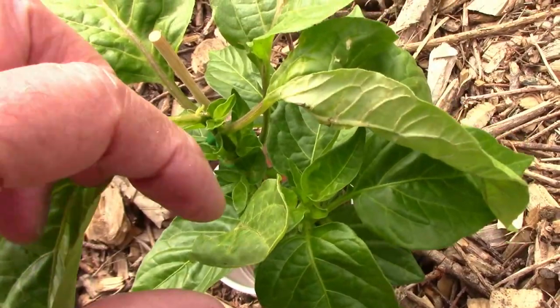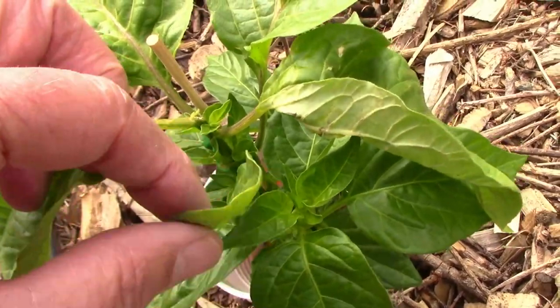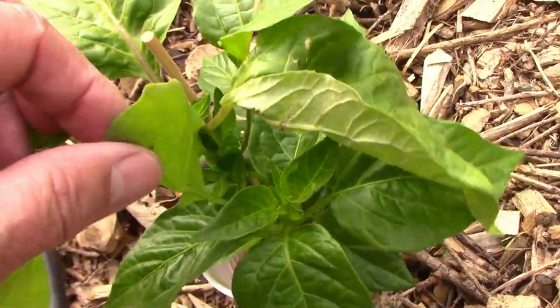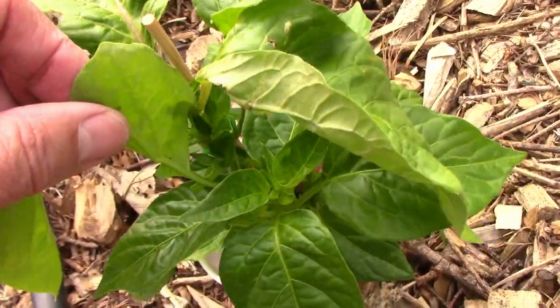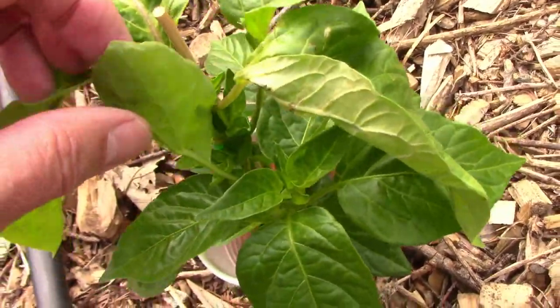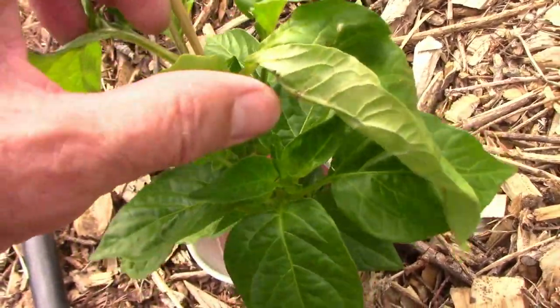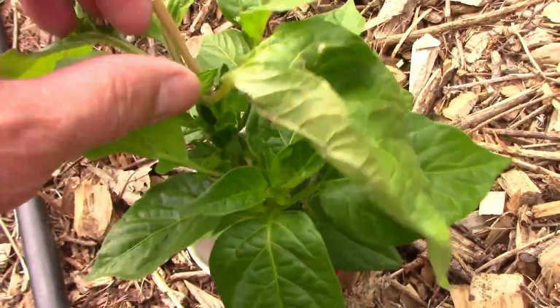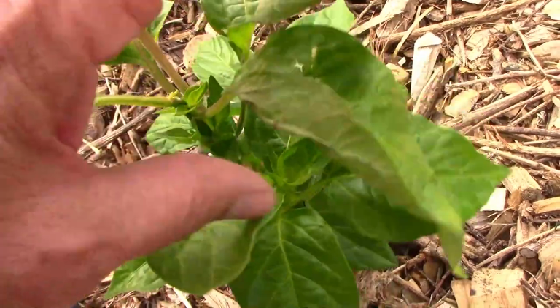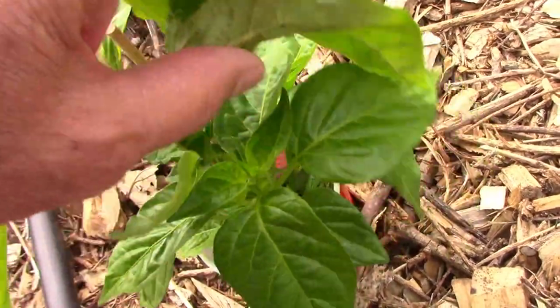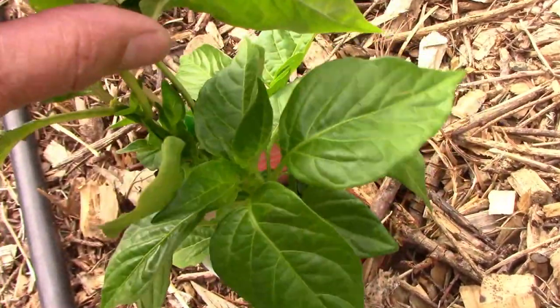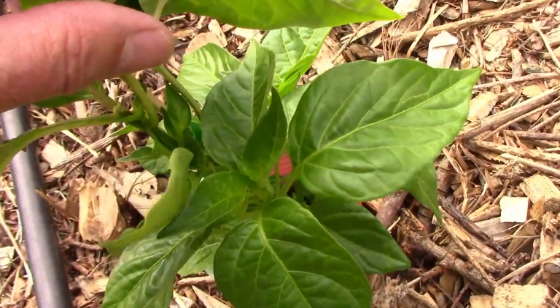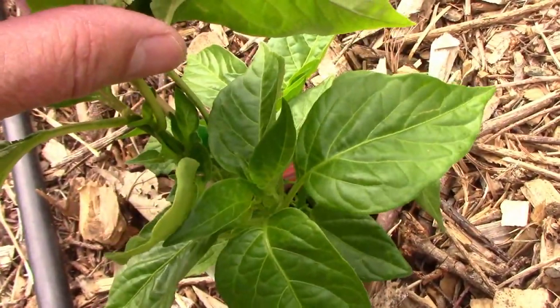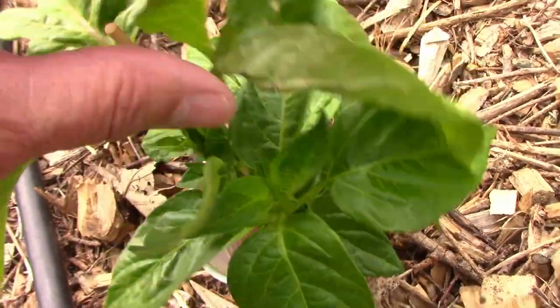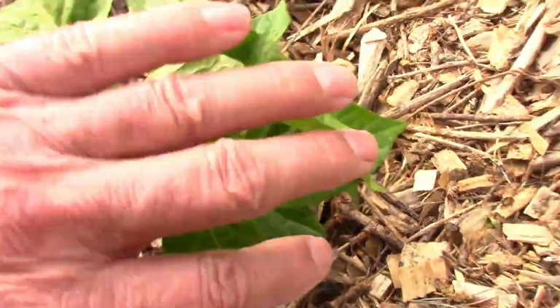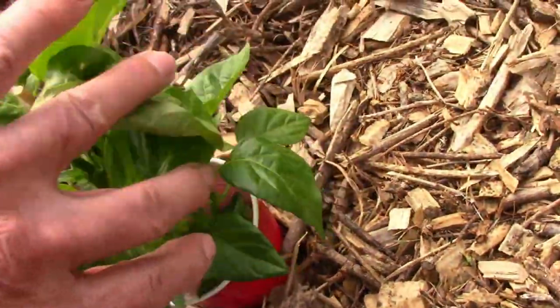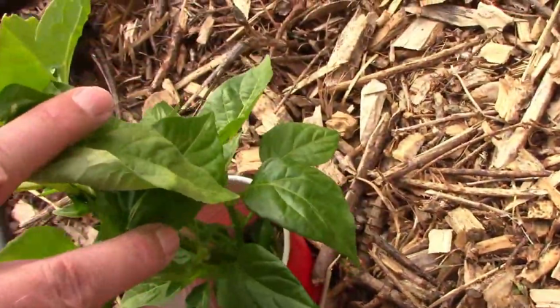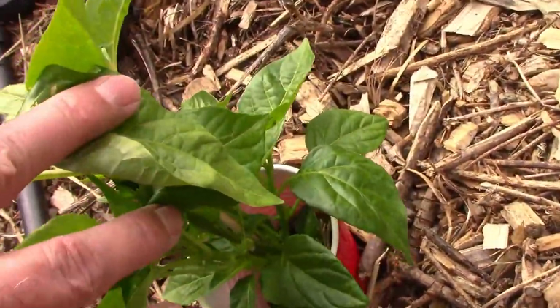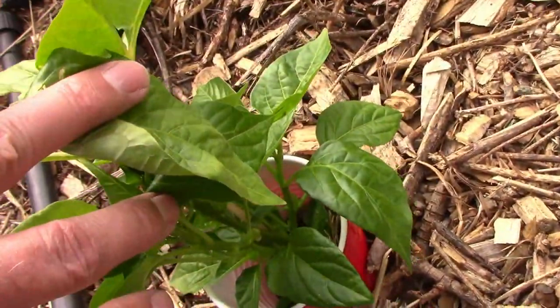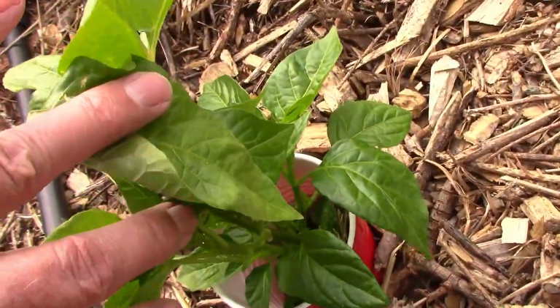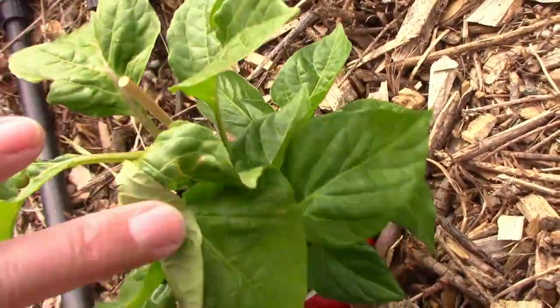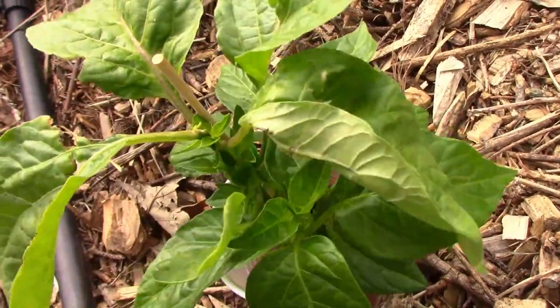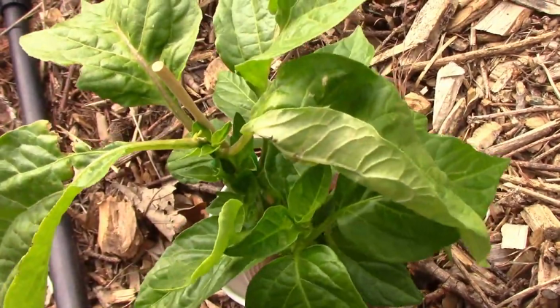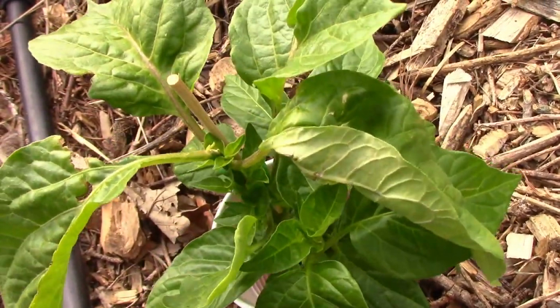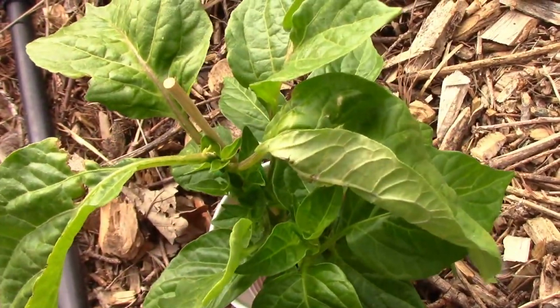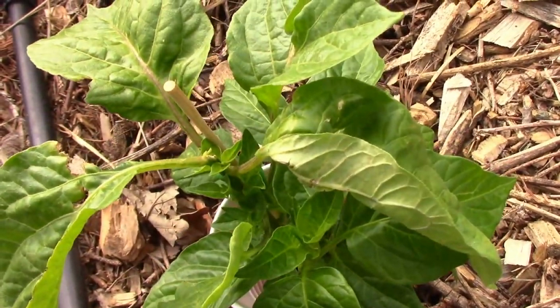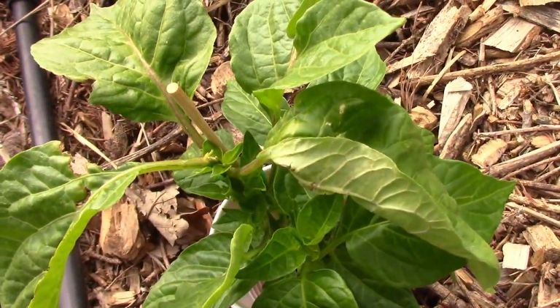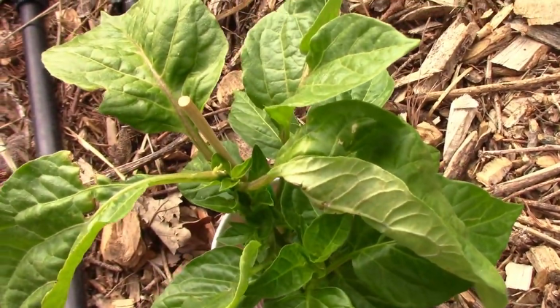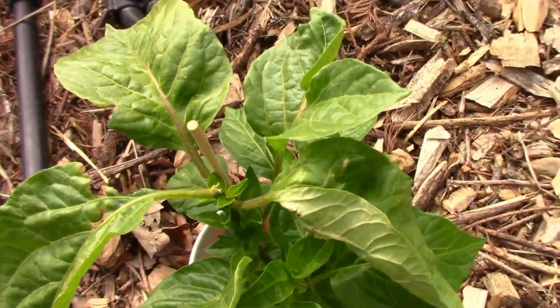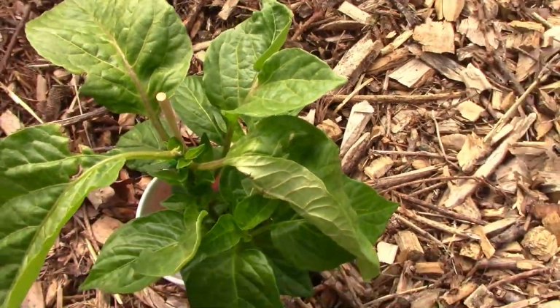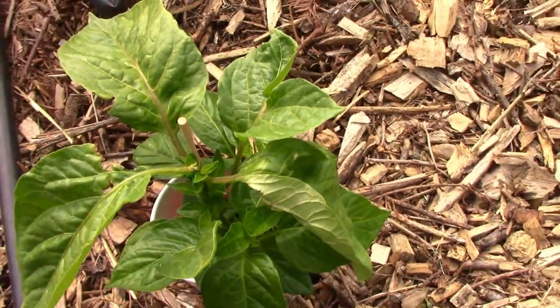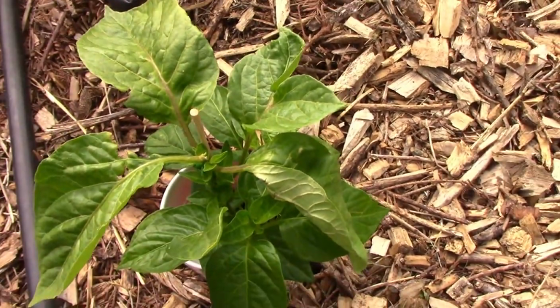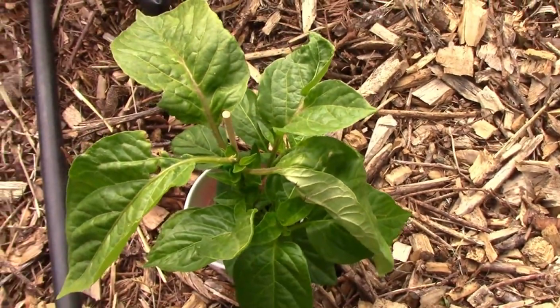They taste their best if you let them get to that golden color. Sugar Rust Cream is one that I haven't grown before. It's a hot pepper that is said to be sweet and juicy and of medium heat. This is one that I'm really looking forward to trying.